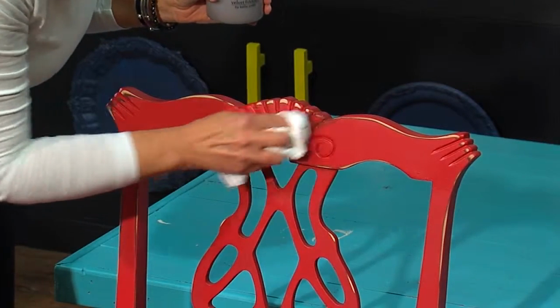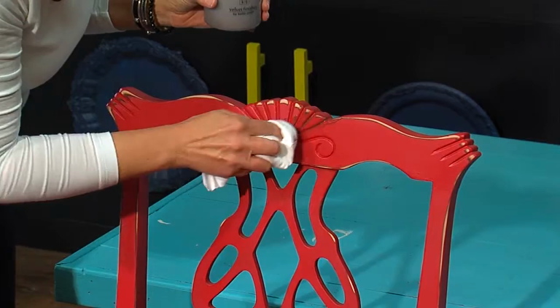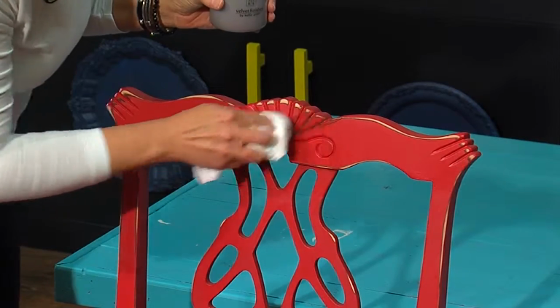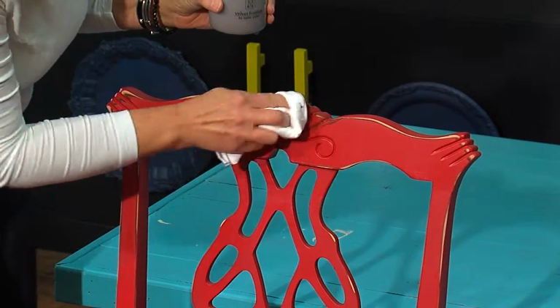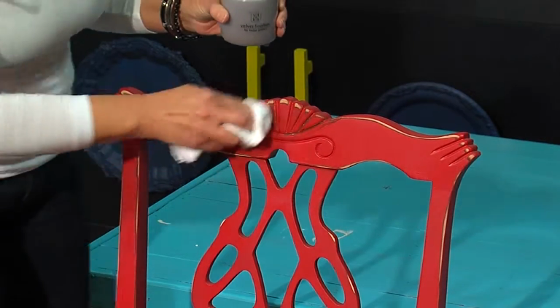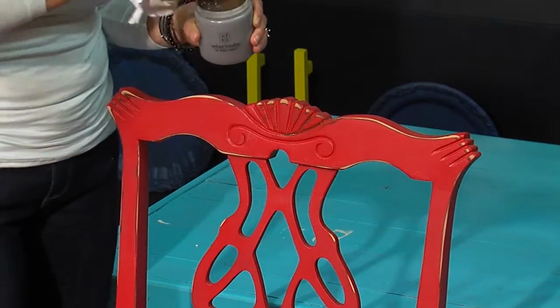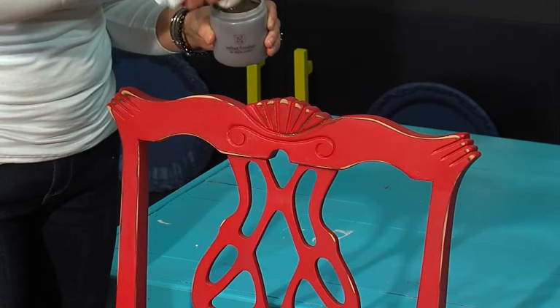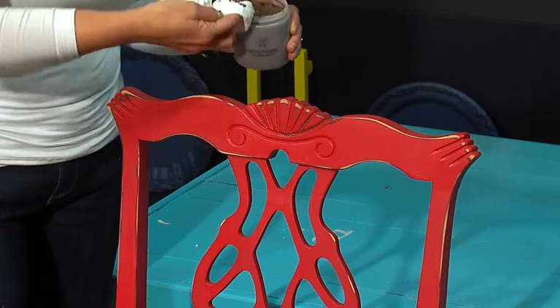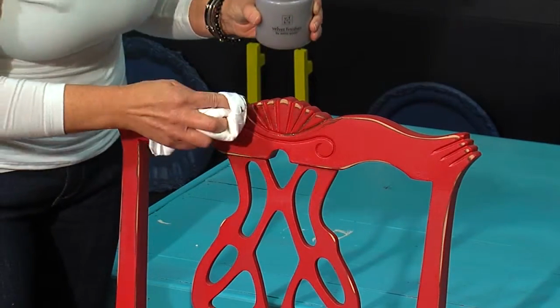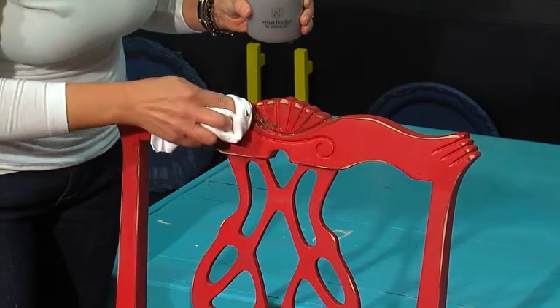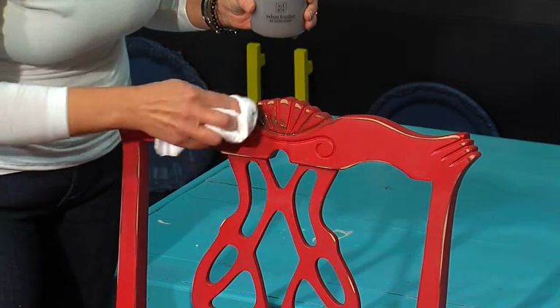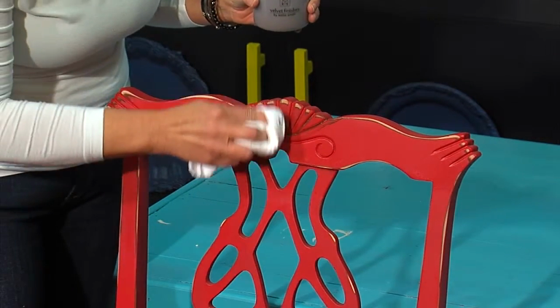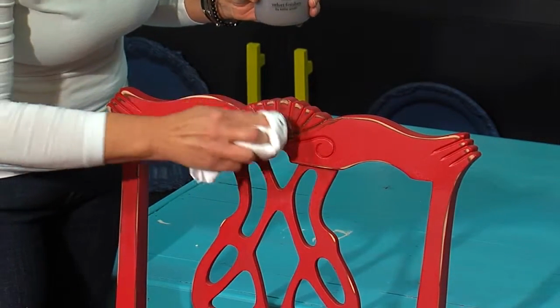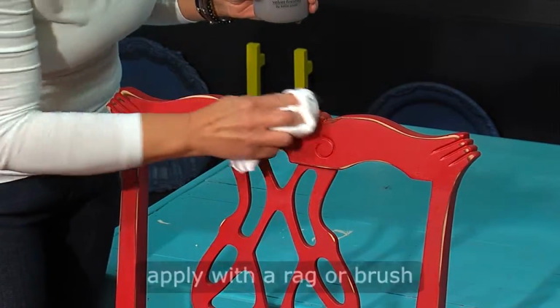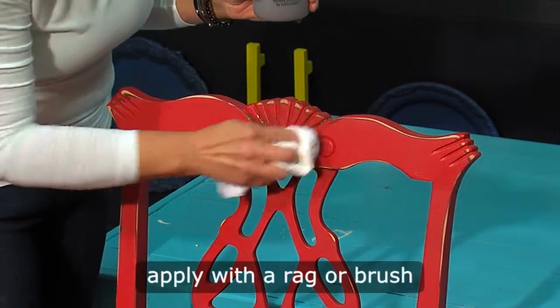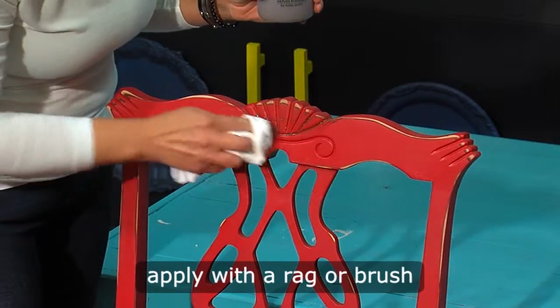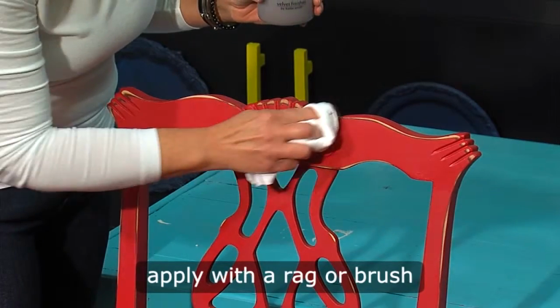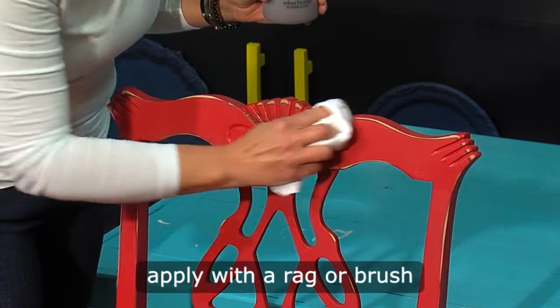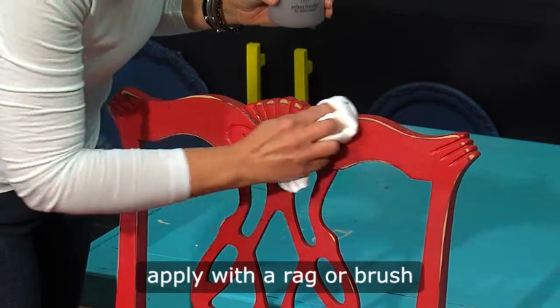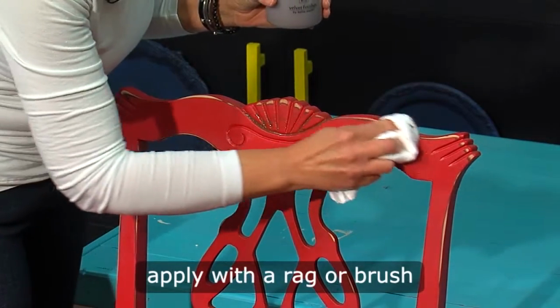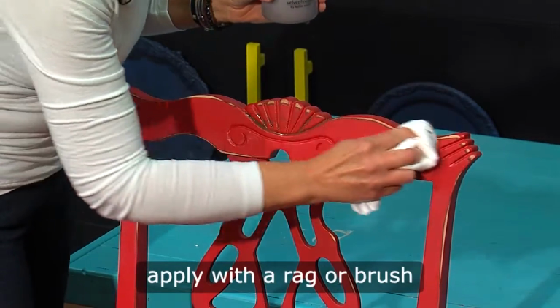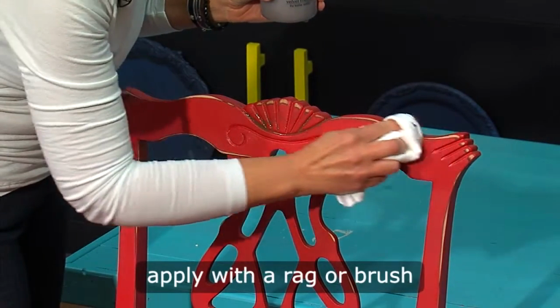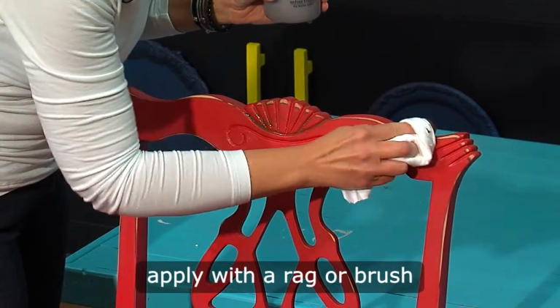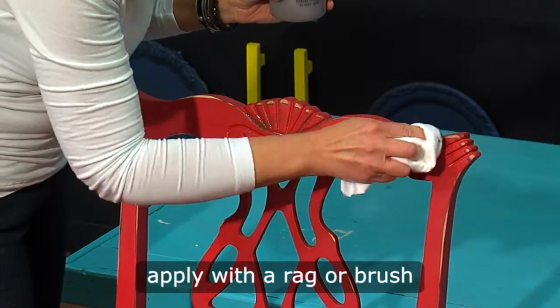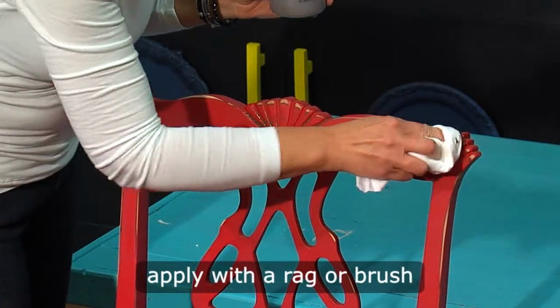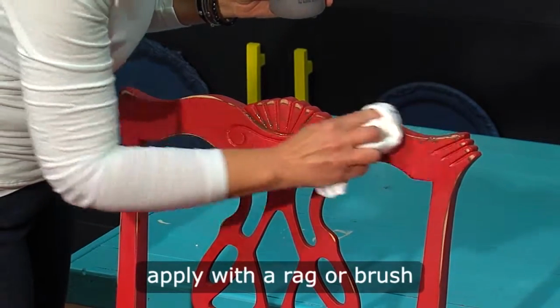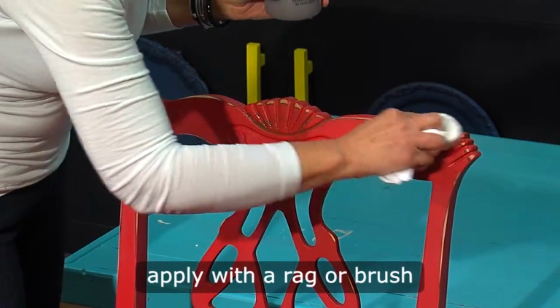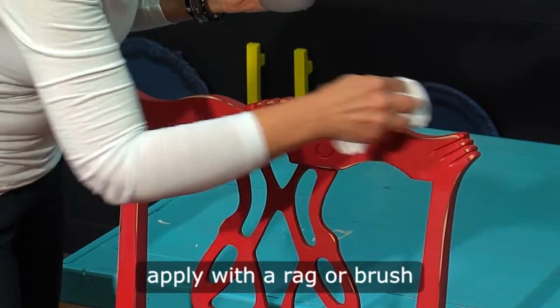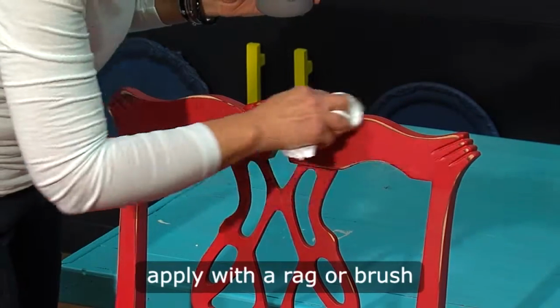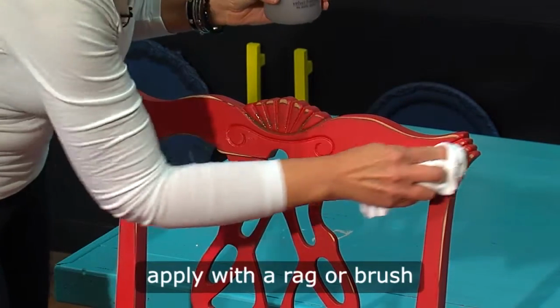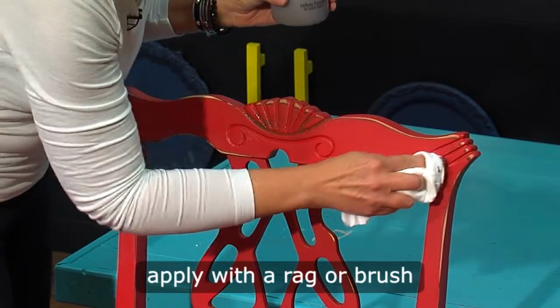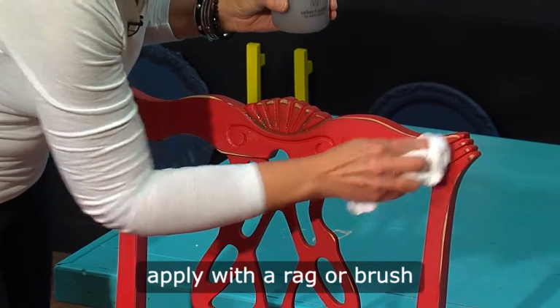Same concept as wax — you want to pounce it down into the architectural detail of your piece. And certainly when you've sanded down to the raw wood of something, it just really gives it a nice gorgeous shine.